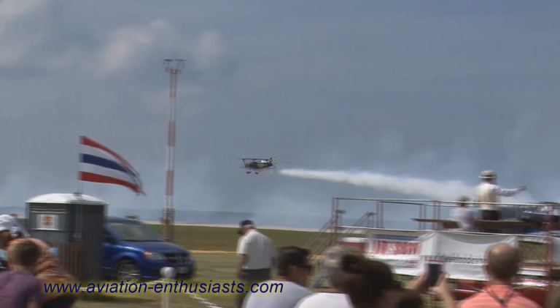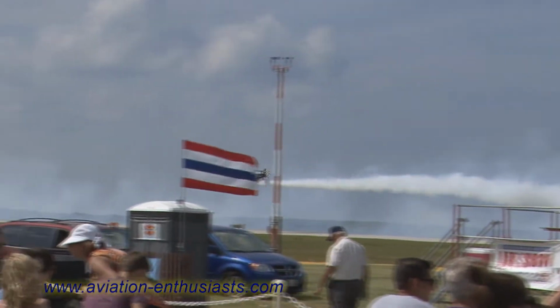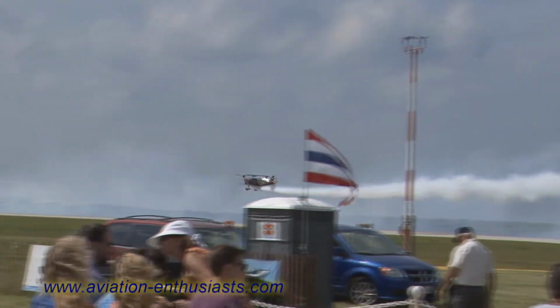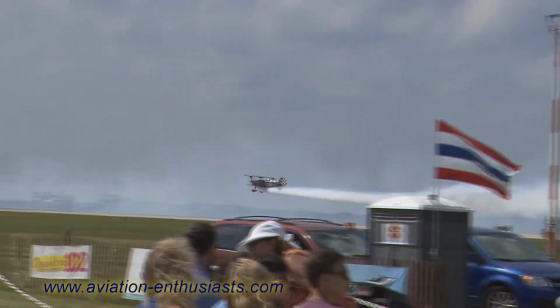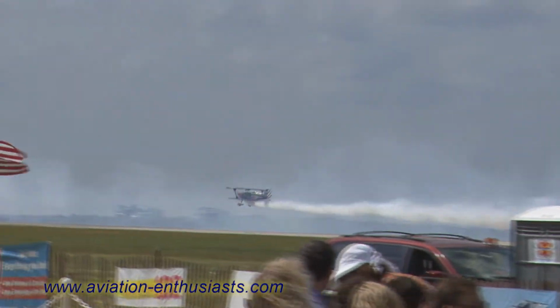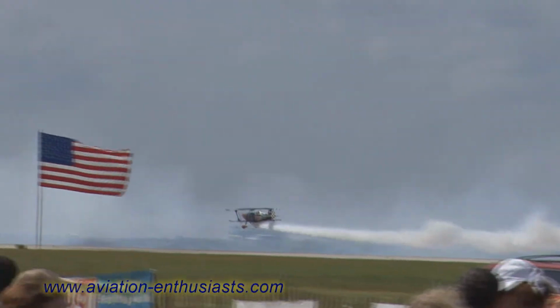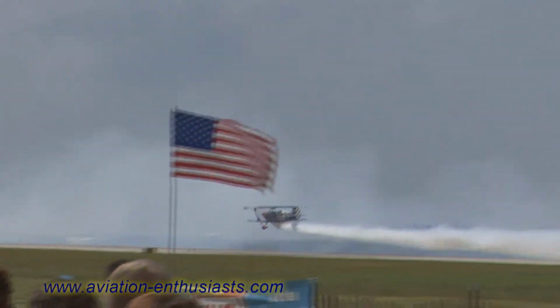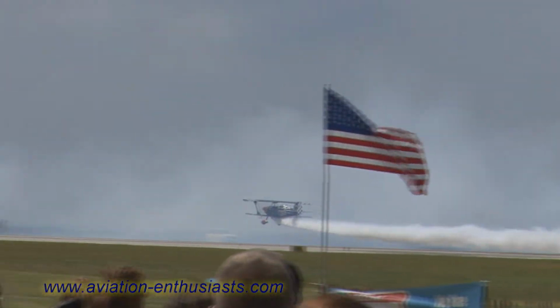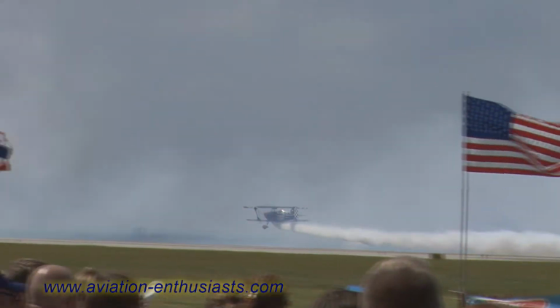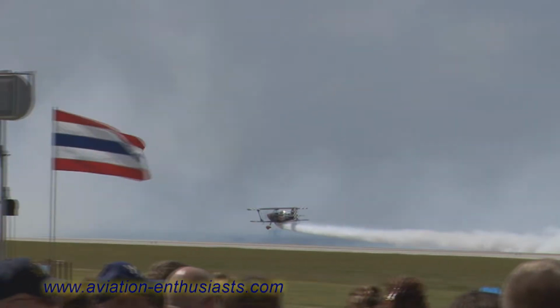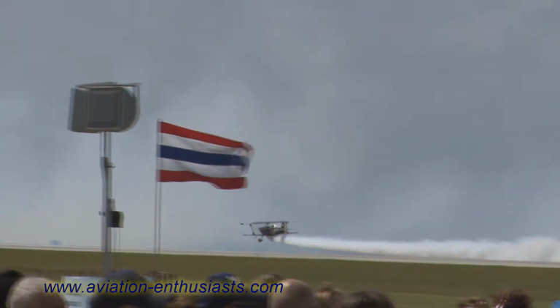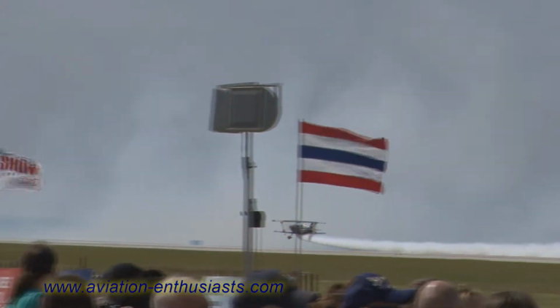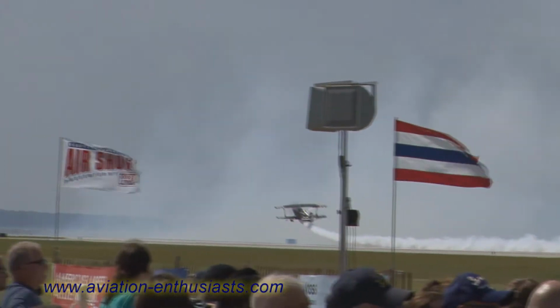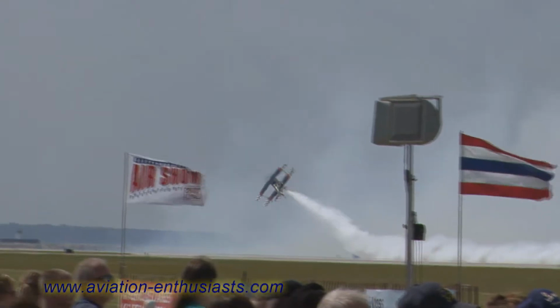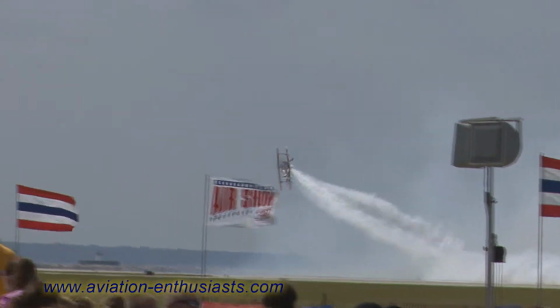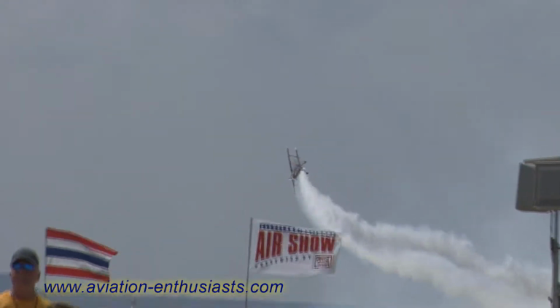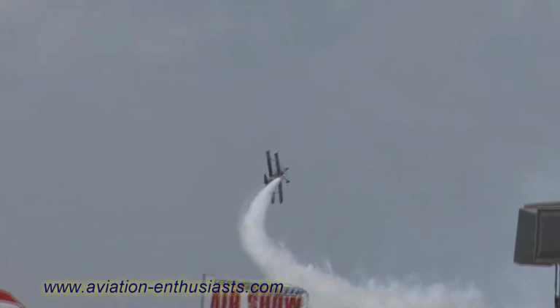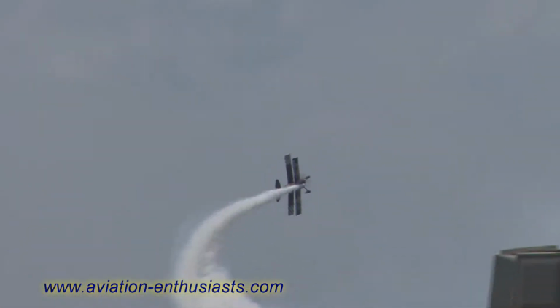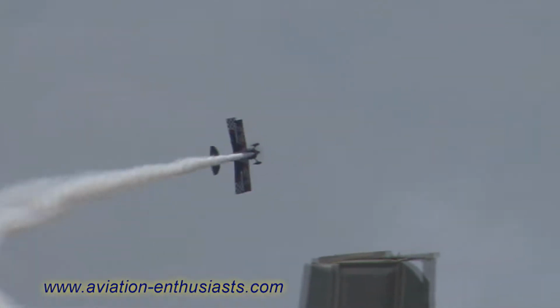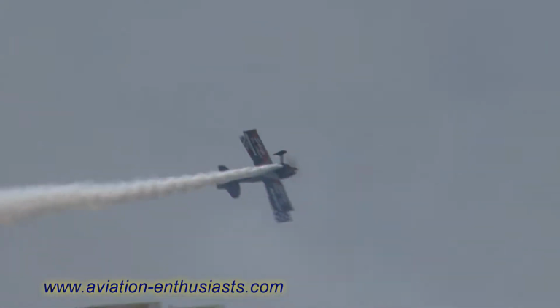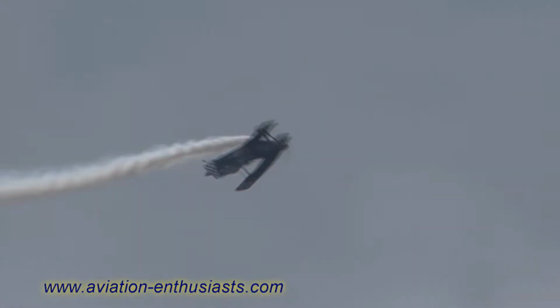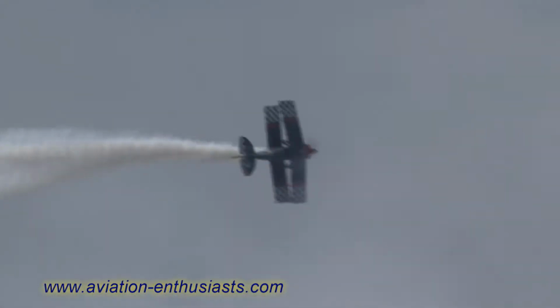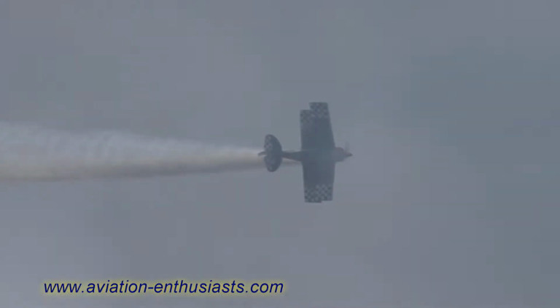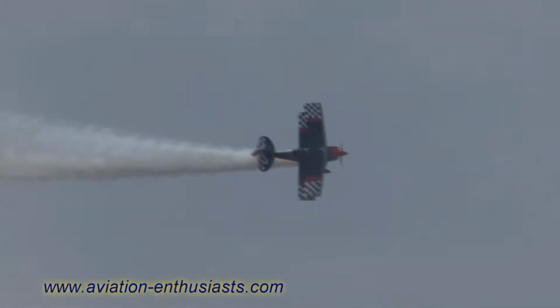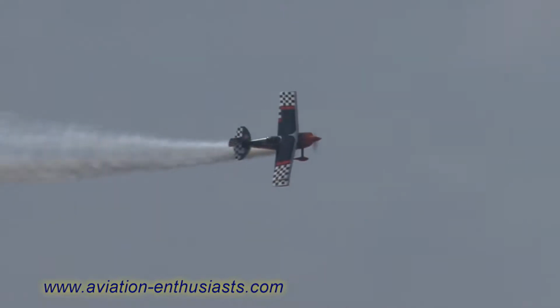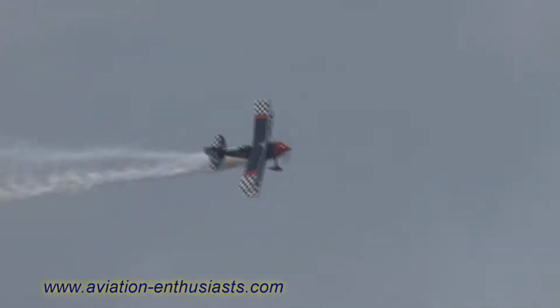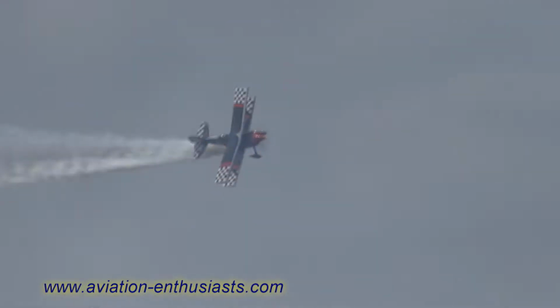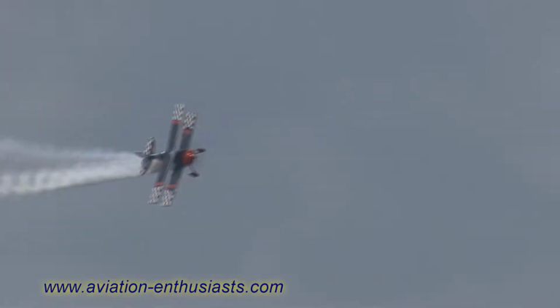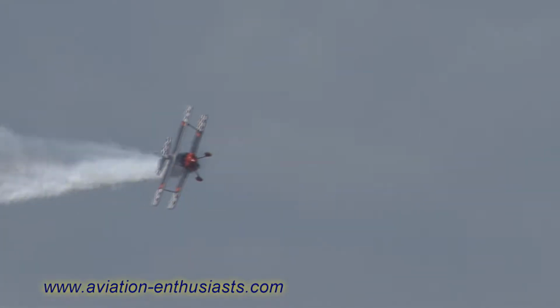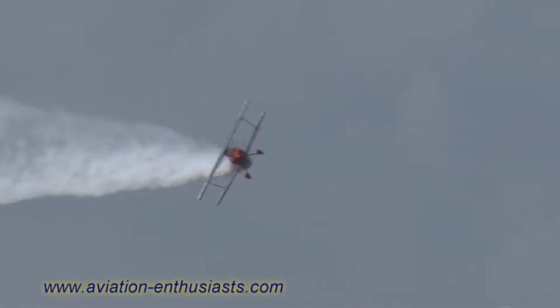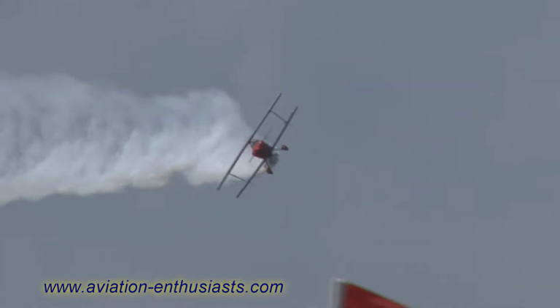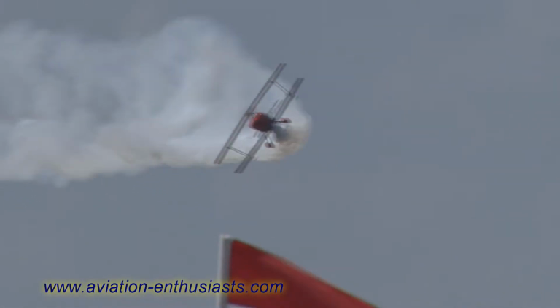They go on to two different corners of the arena, and it is every pilot for themselves as they make their way back in from left and from right. They'll be setting up for opposing flow rolls at Airshow Center.